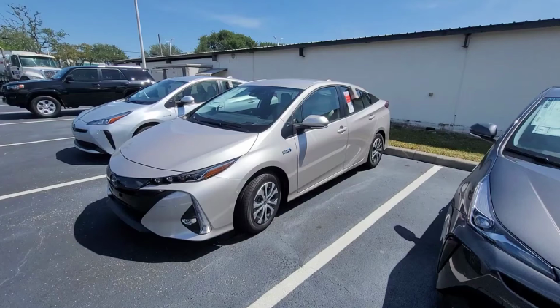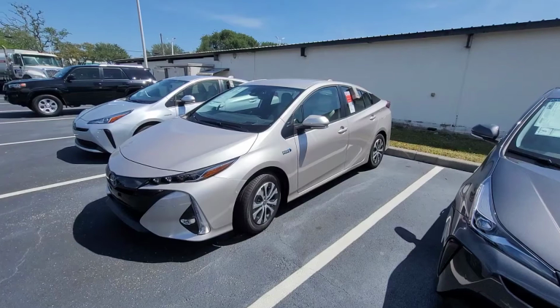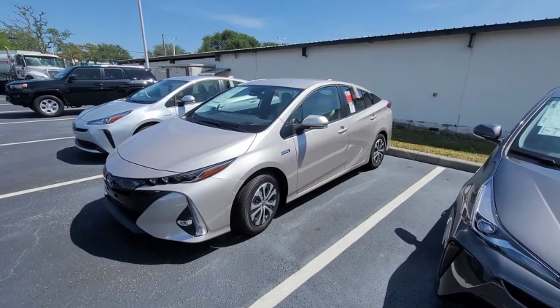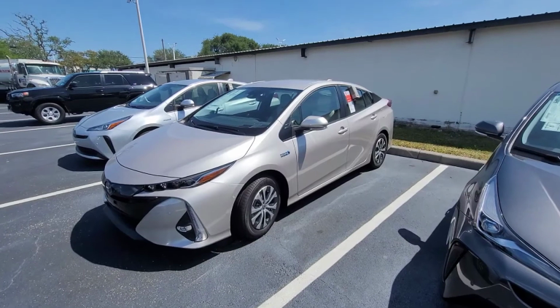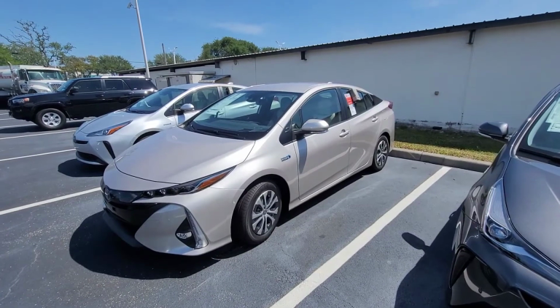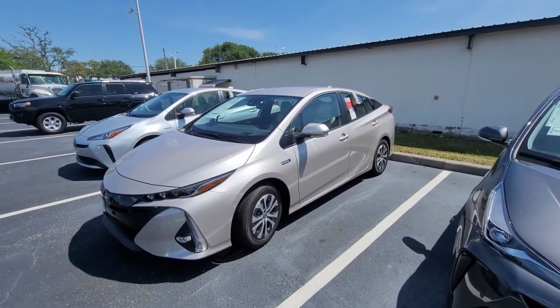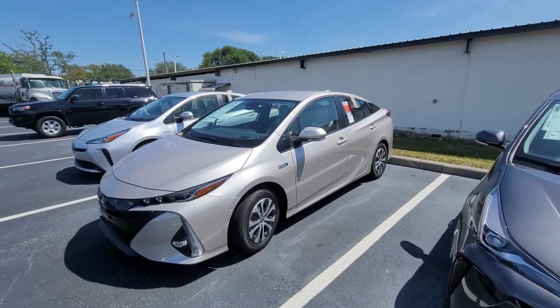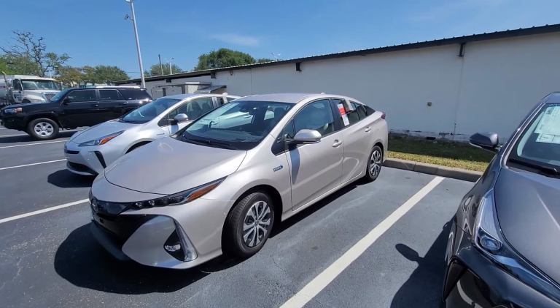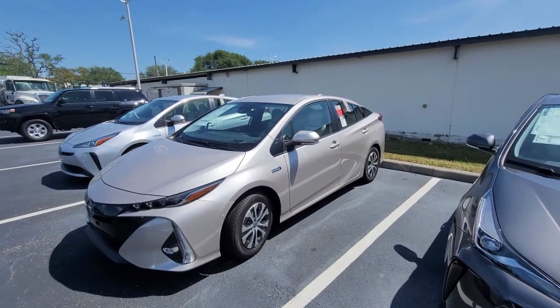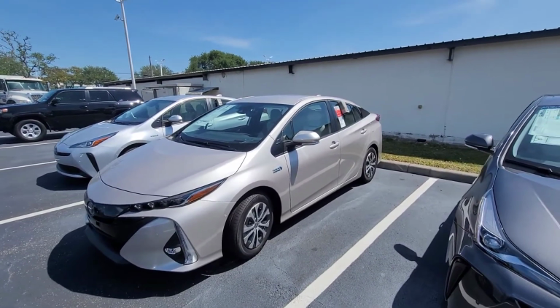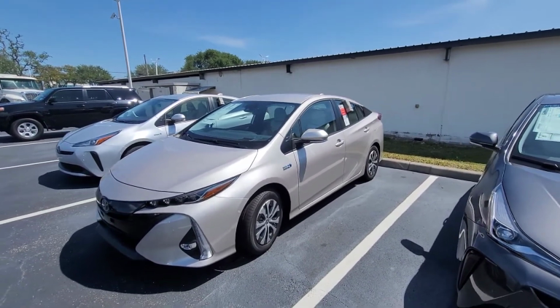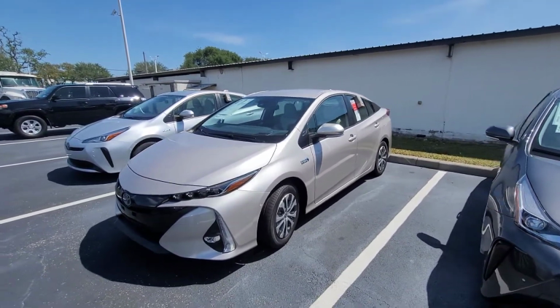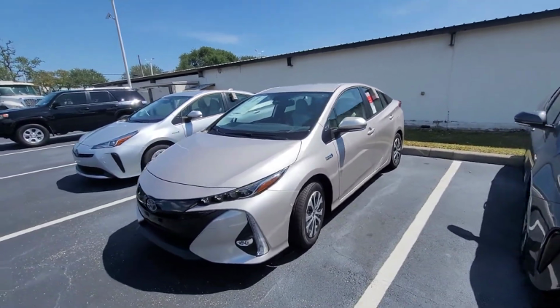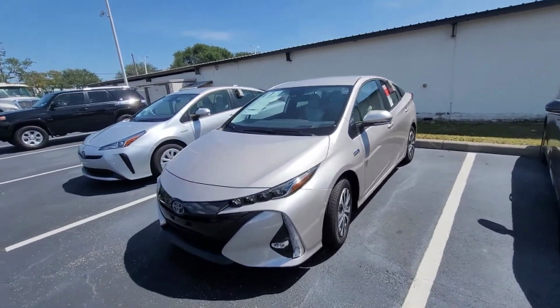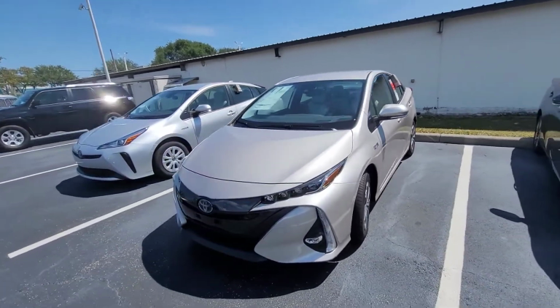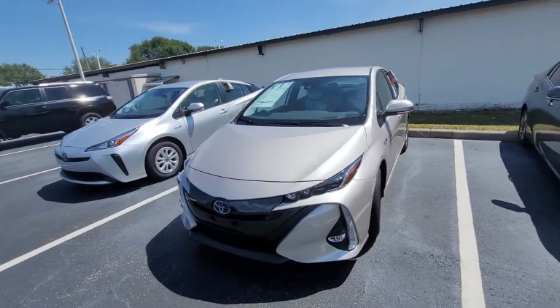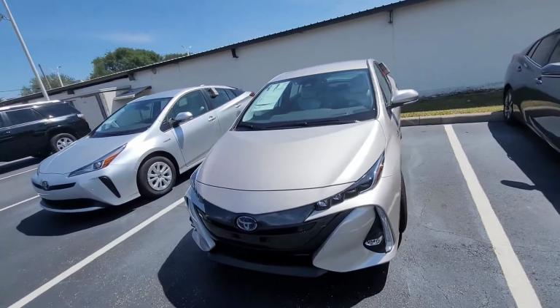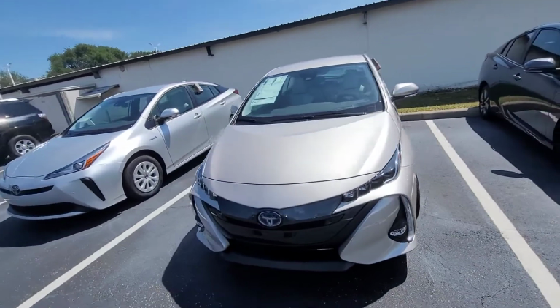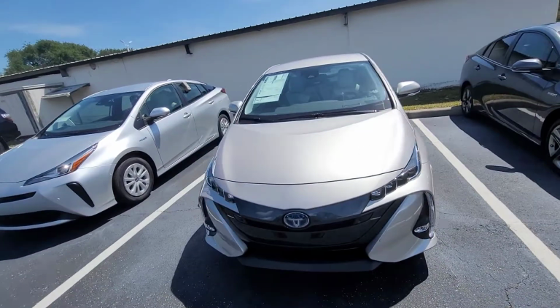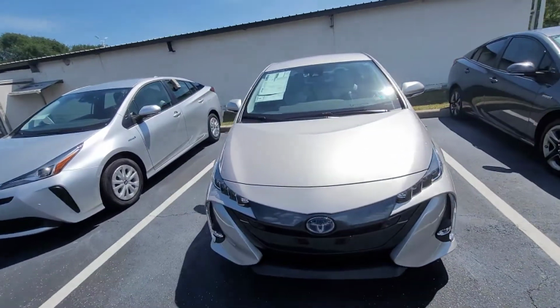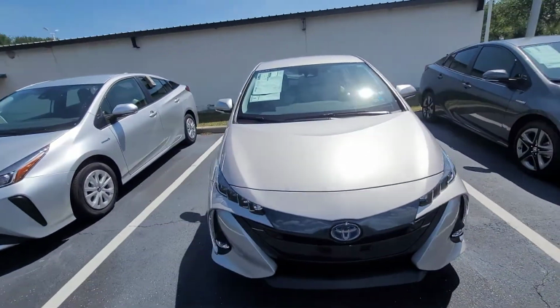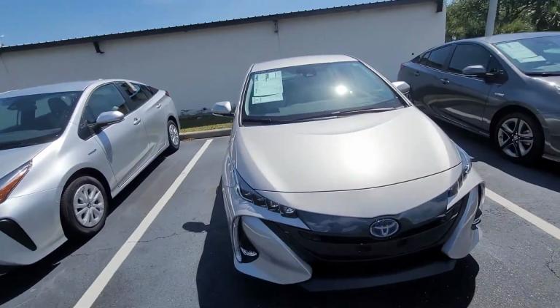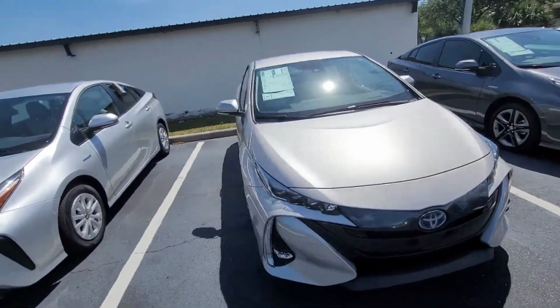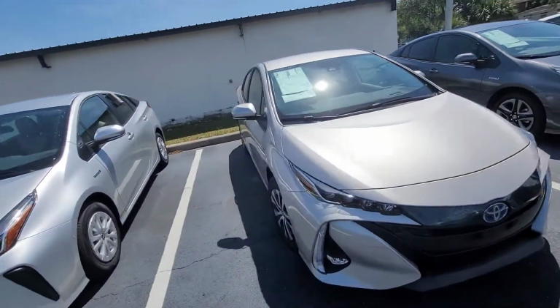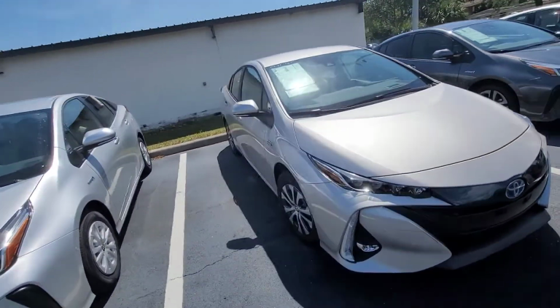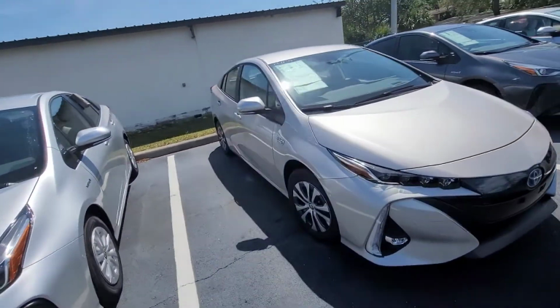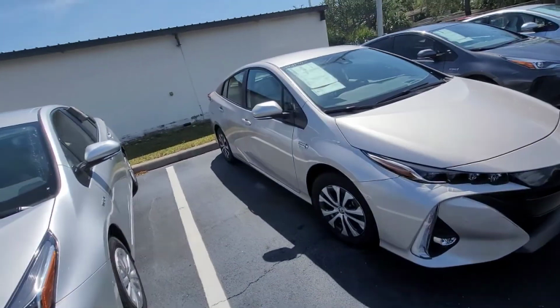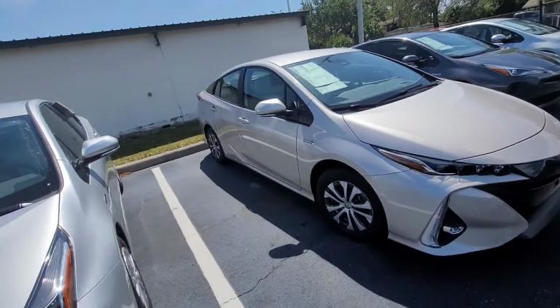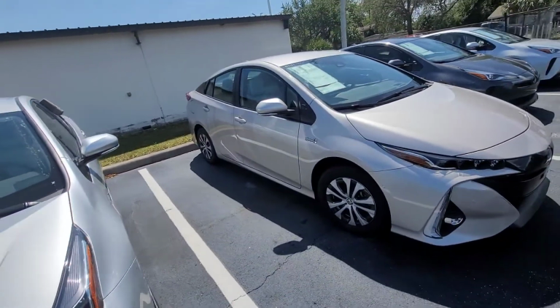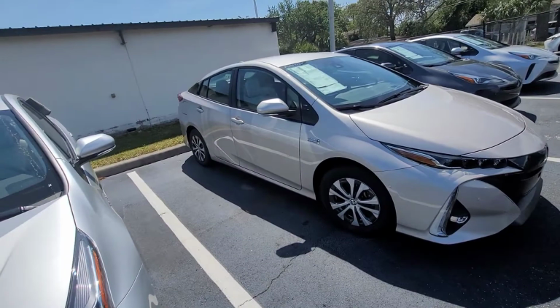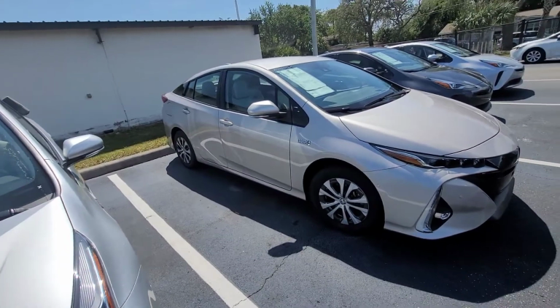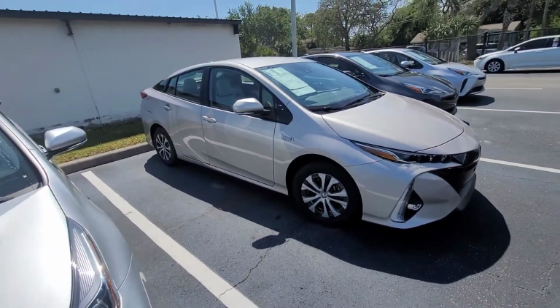Hey there Jeffrey, it's Eric over at Toyota Melbourne. Wanted to just quick run through this hybrid plug-in Prius here for you. The Prius Prime.